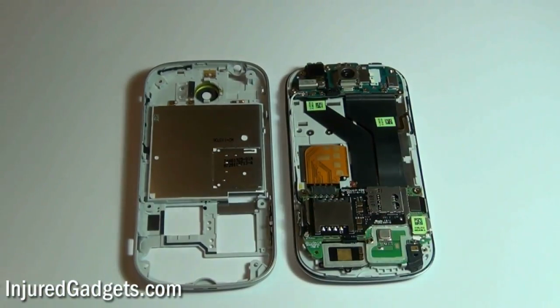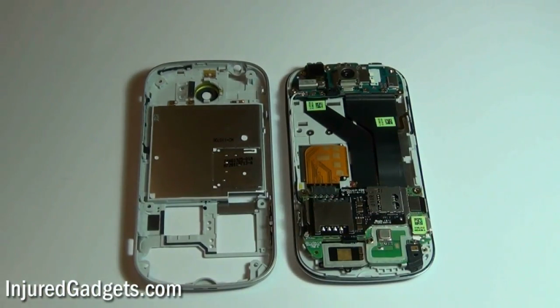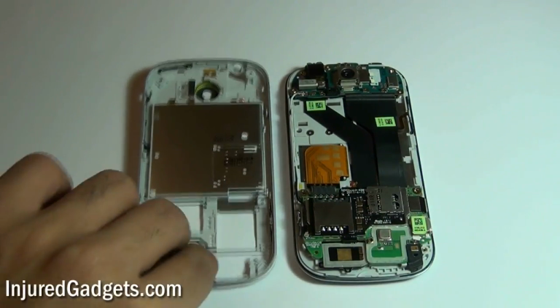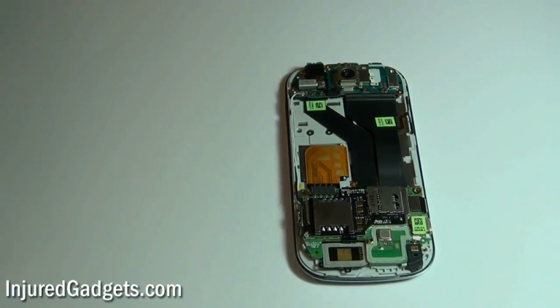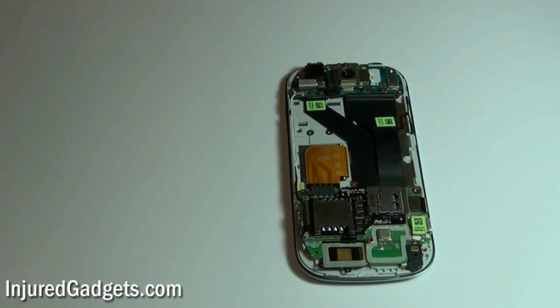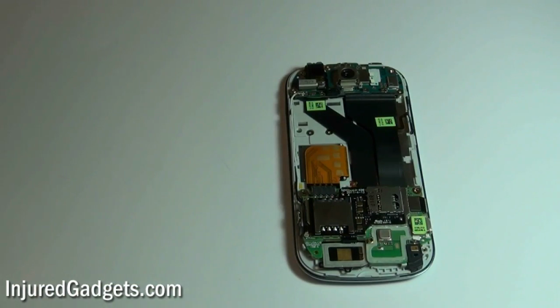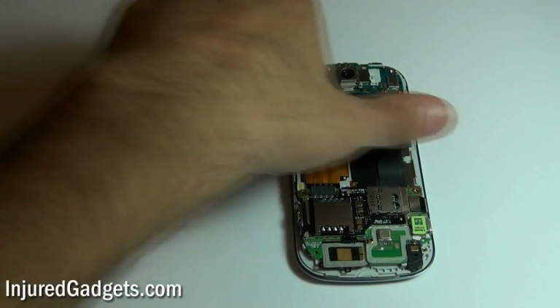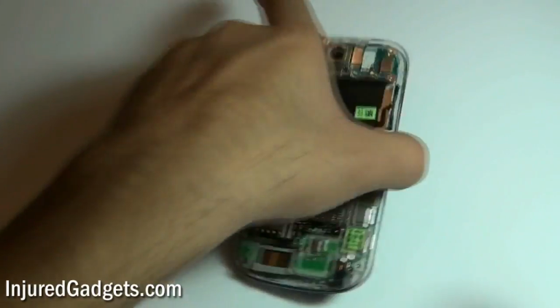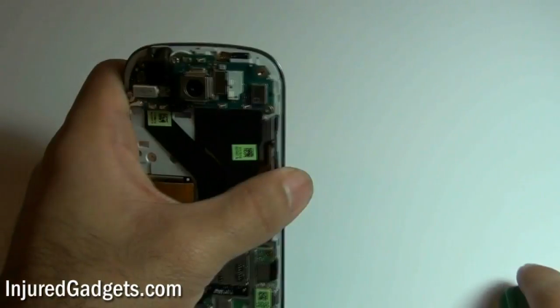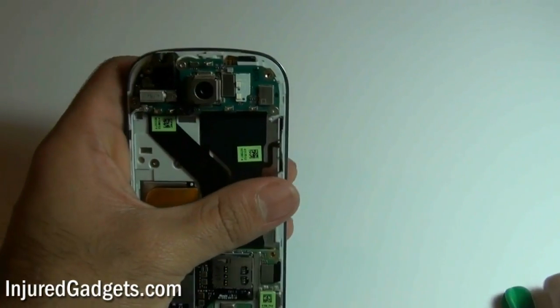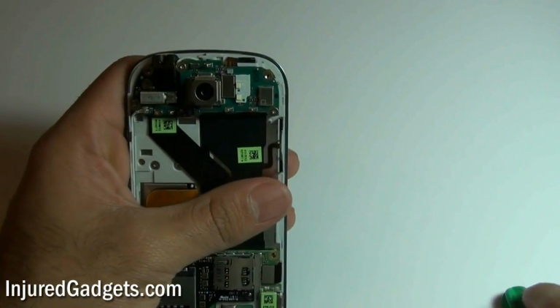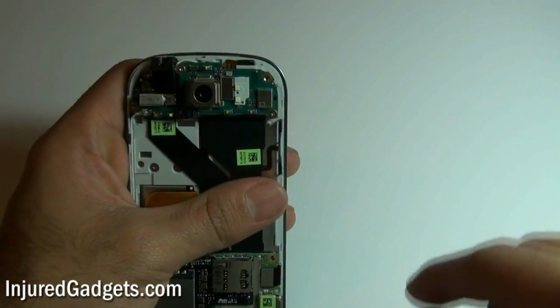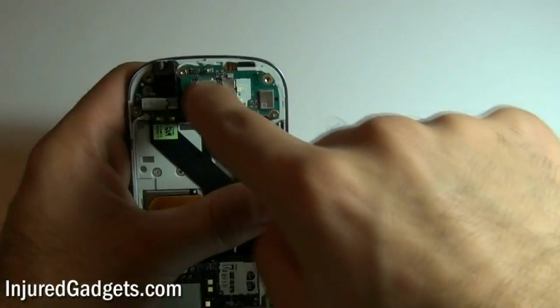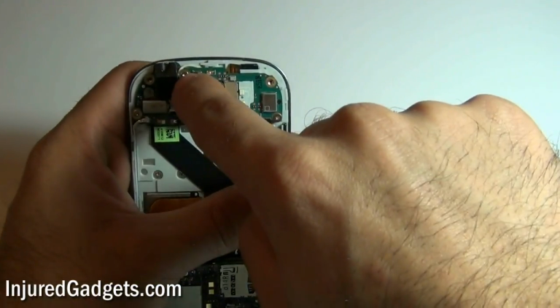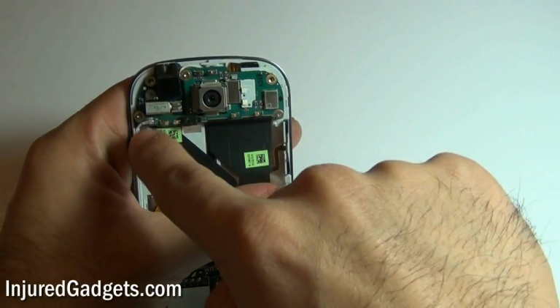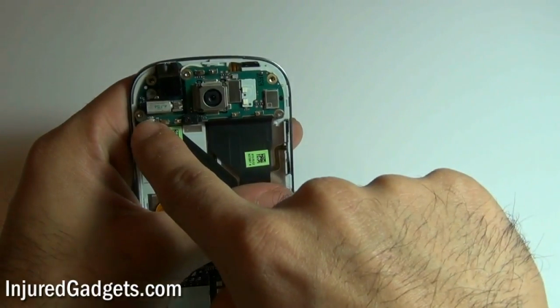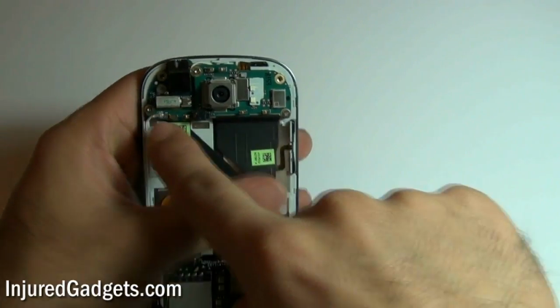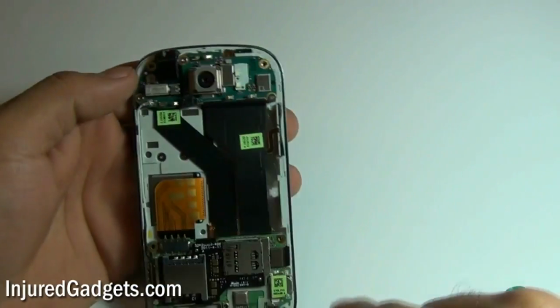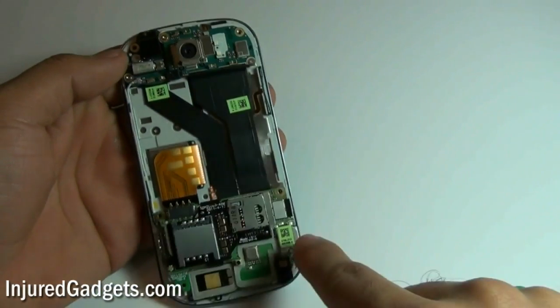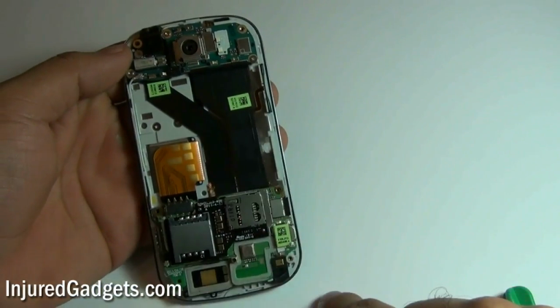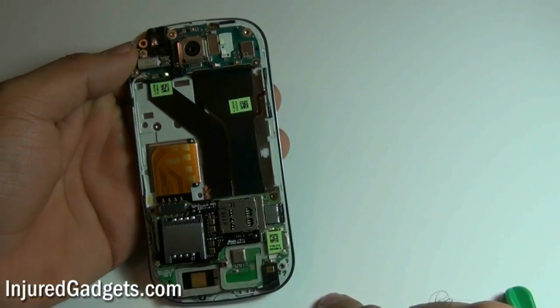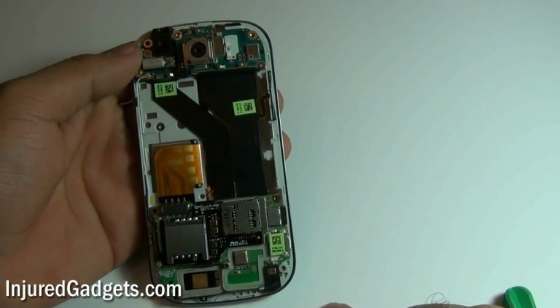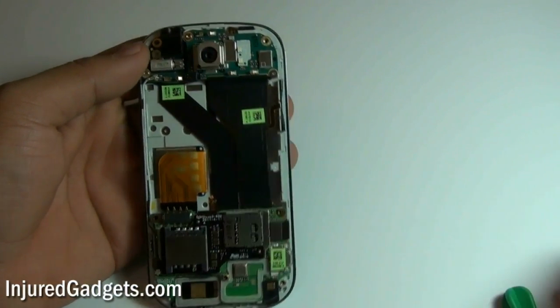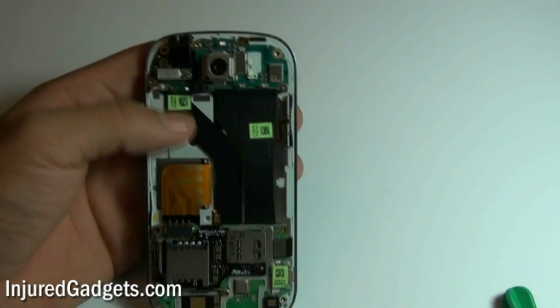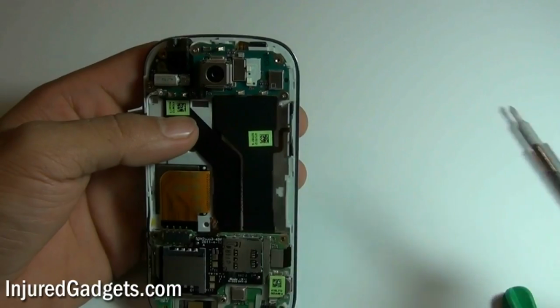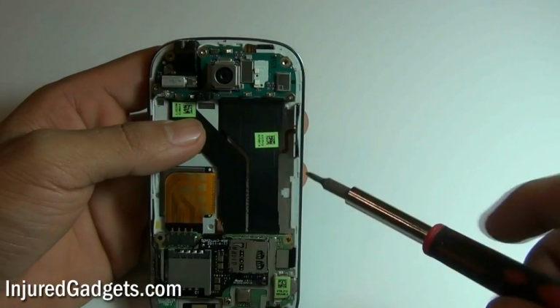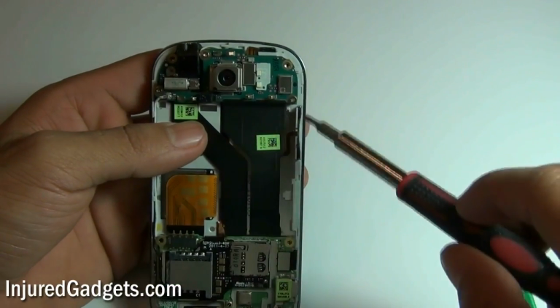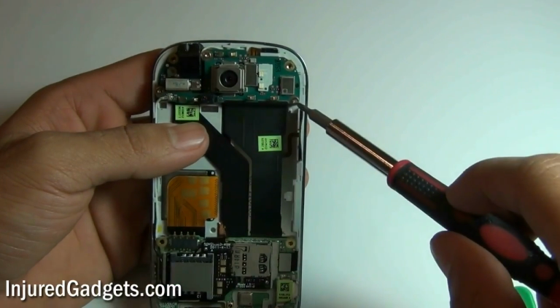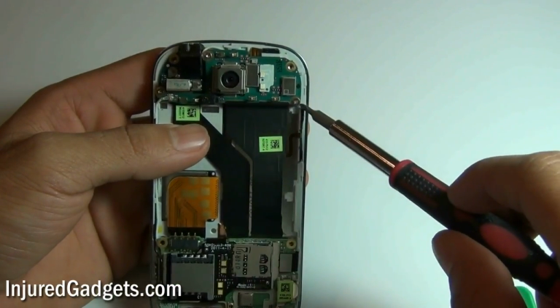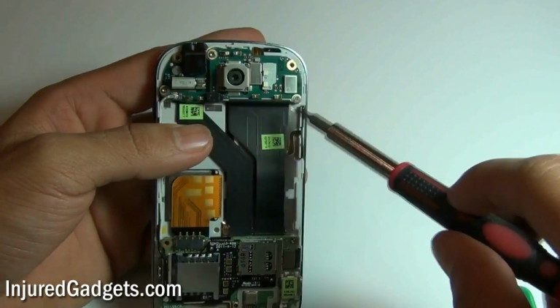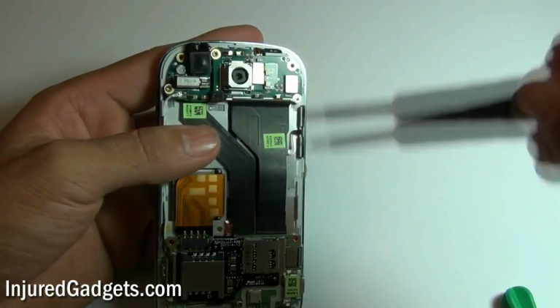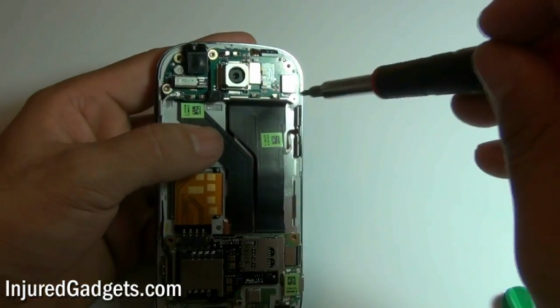Once that is removed, you can now remove two additional screws on the top left, as well as one screw on the top right. The two on the left are Torx 5 screws, and the one screw on the right, as shown right here, is a Phillips double zero size screw.